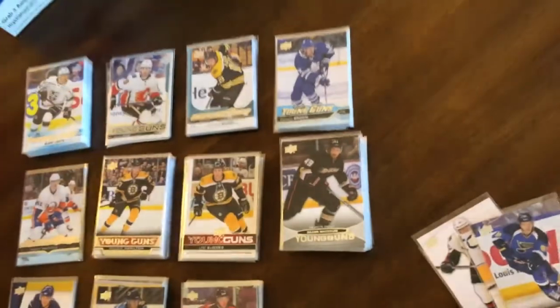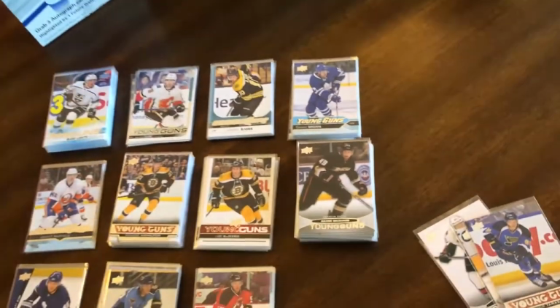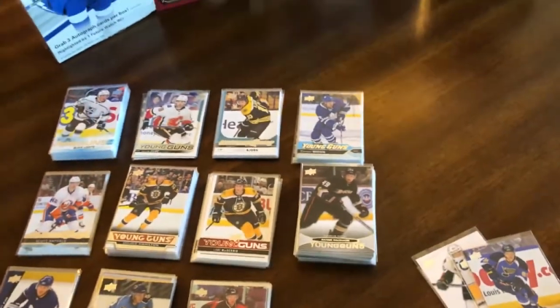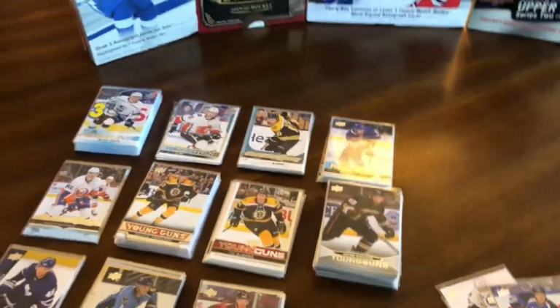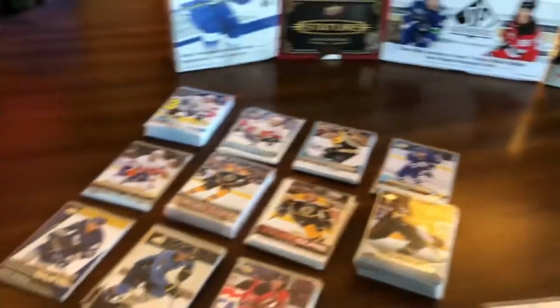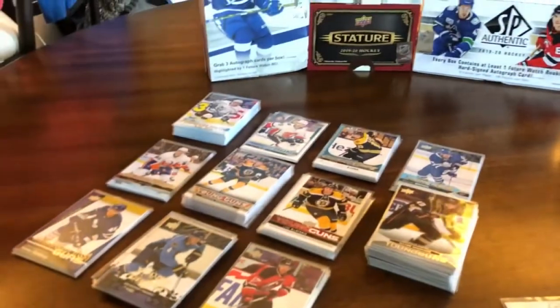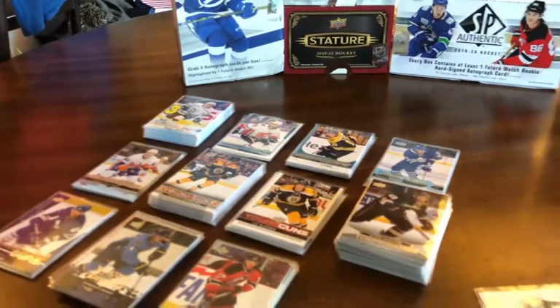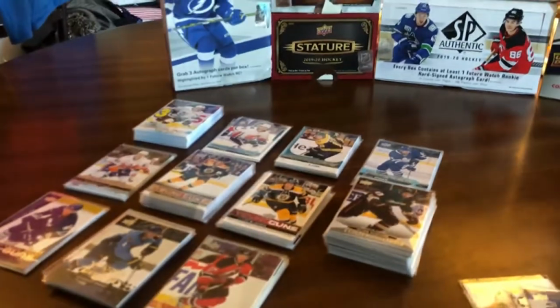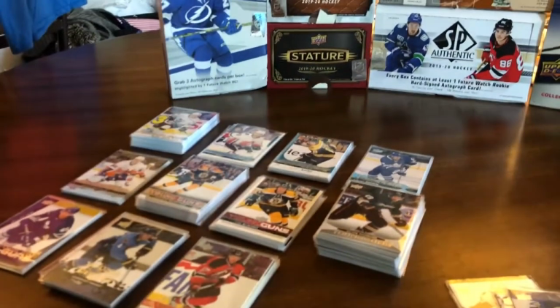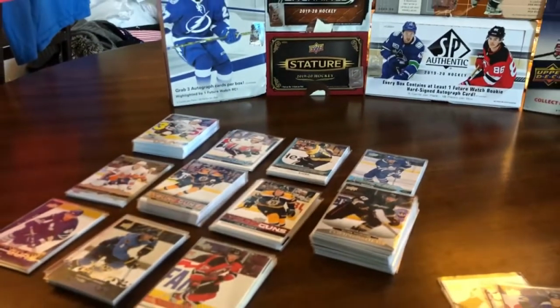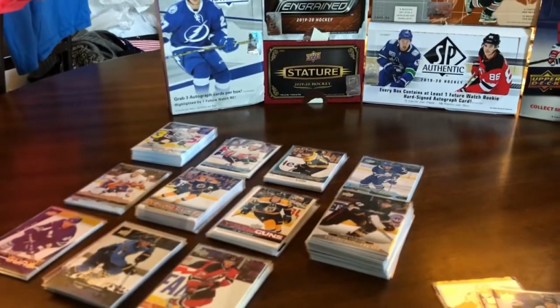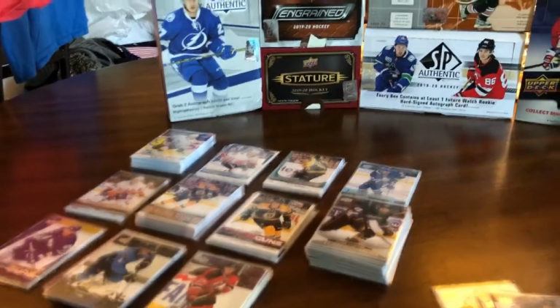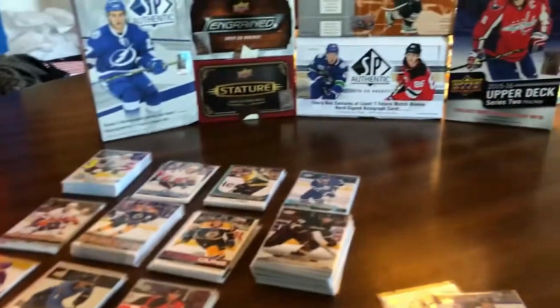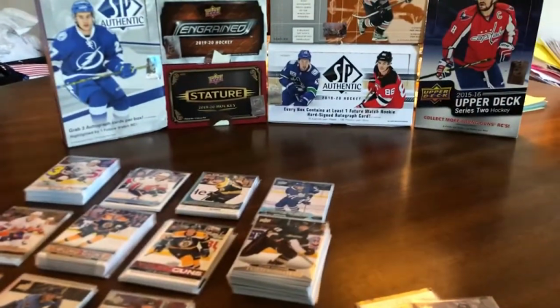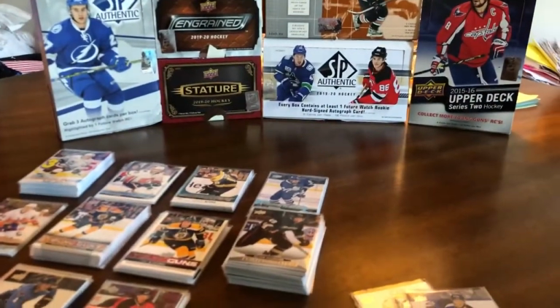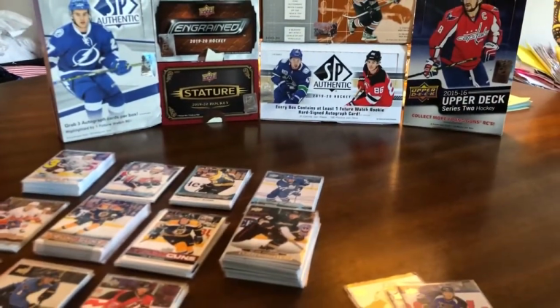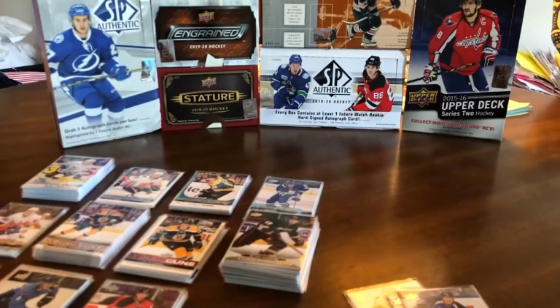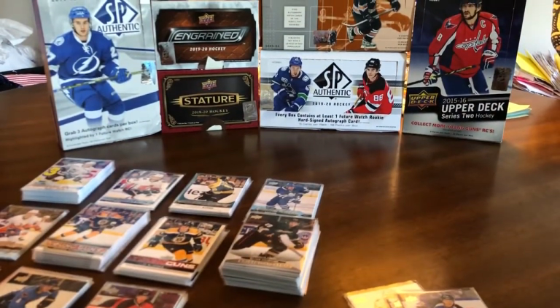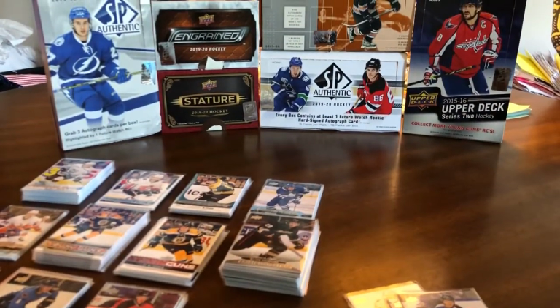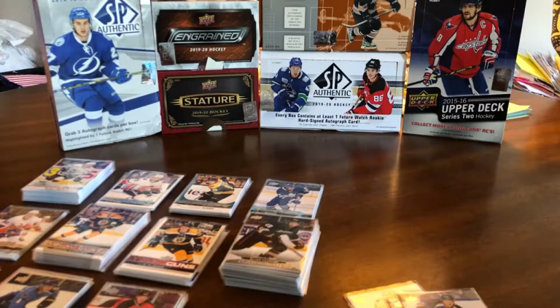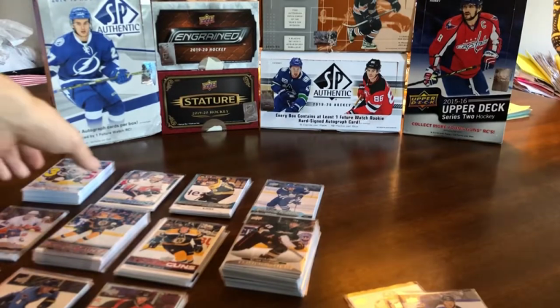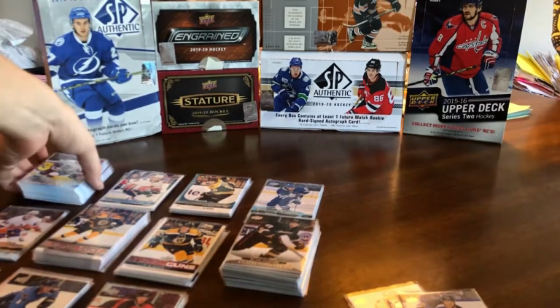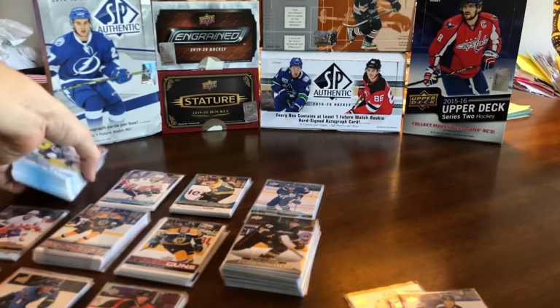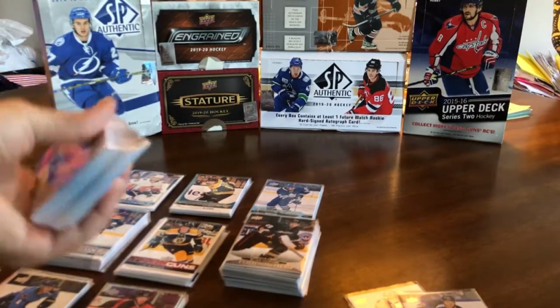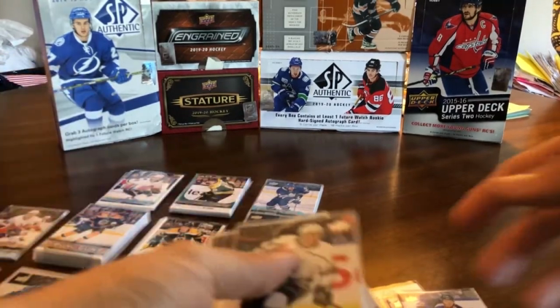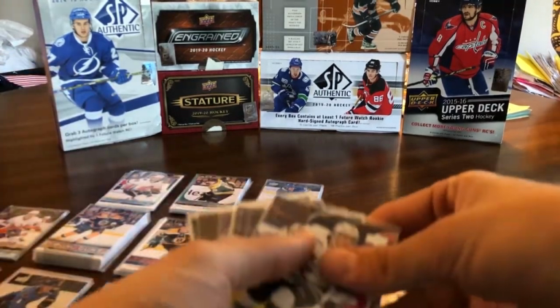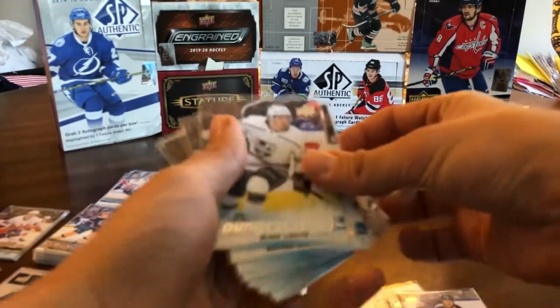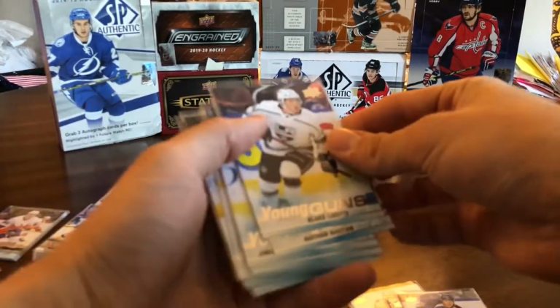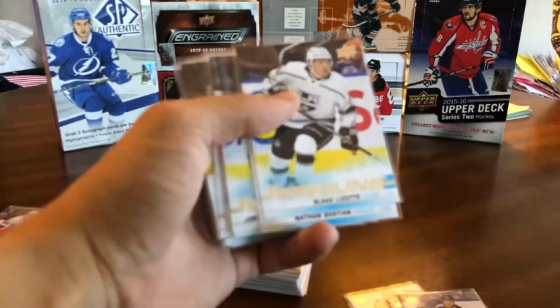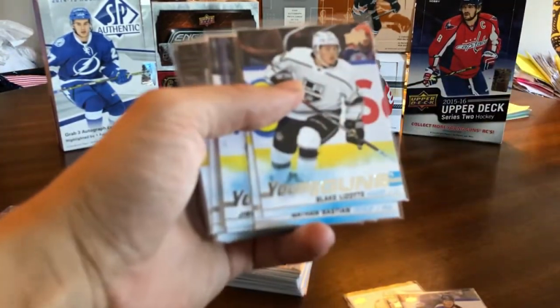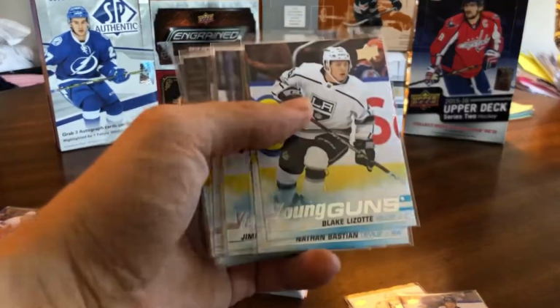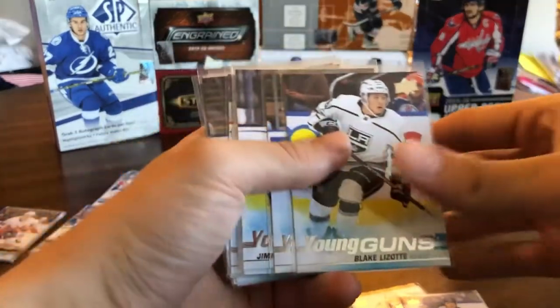Going forward I'll do a video for every 10 packages or so that I receive, so you're not going to just see a single card, but hopefully a few interesting ones. Today we're starting with a huge lot of young guns that I've been buying.